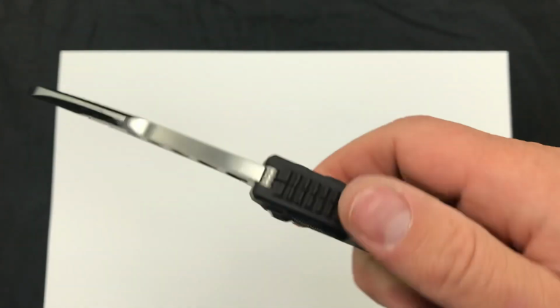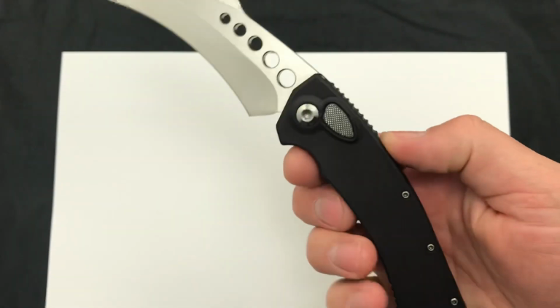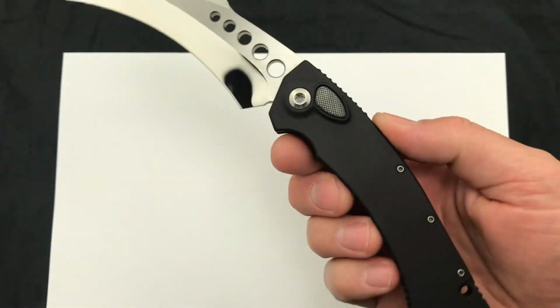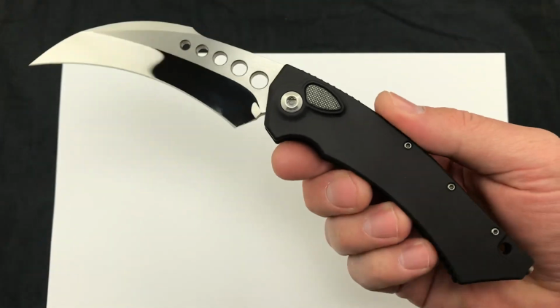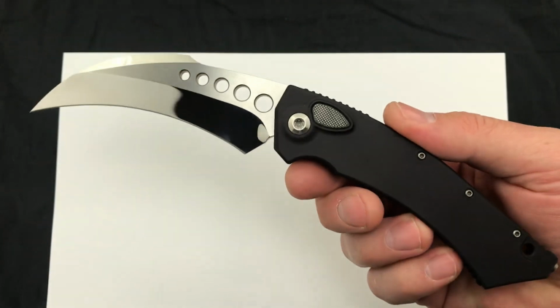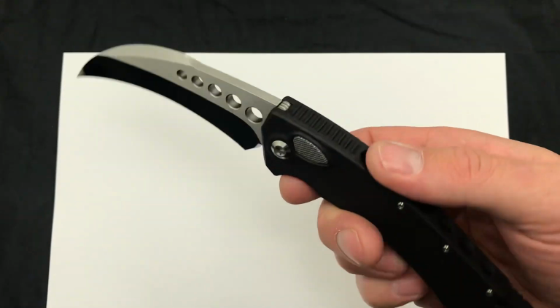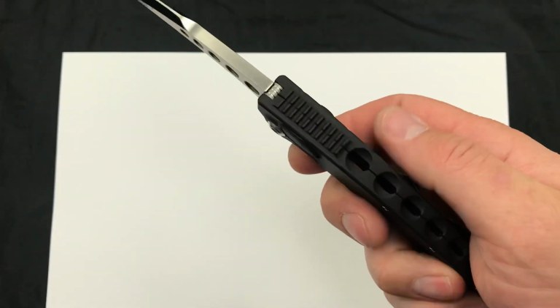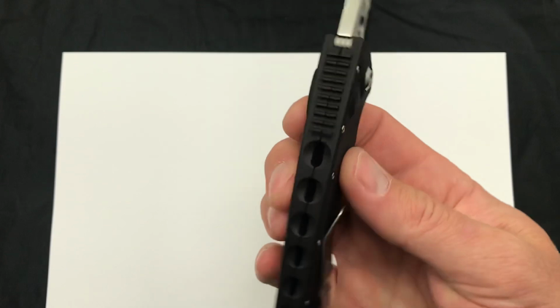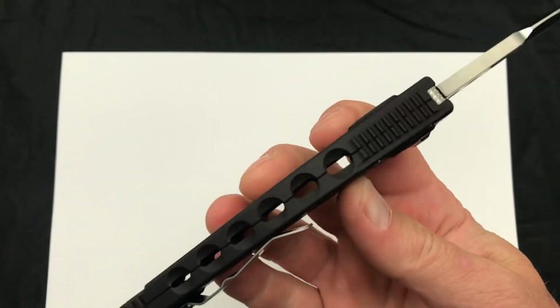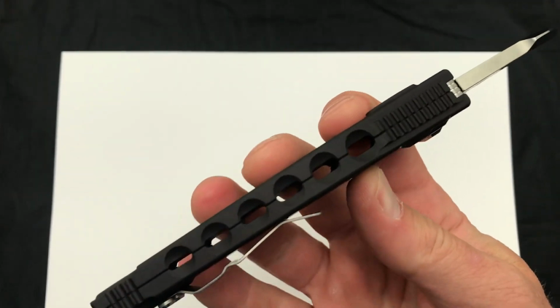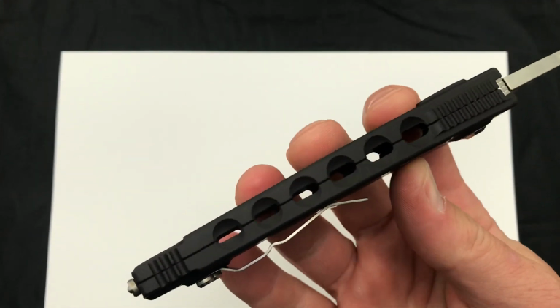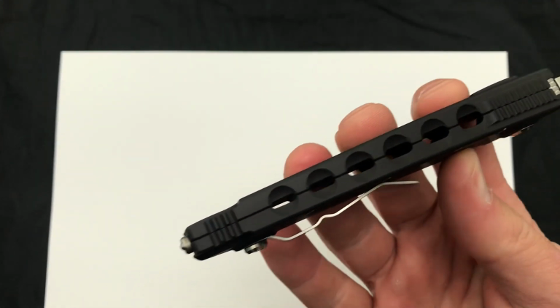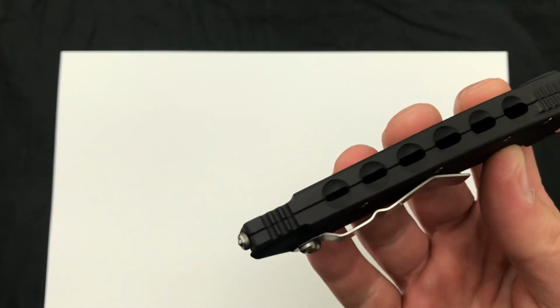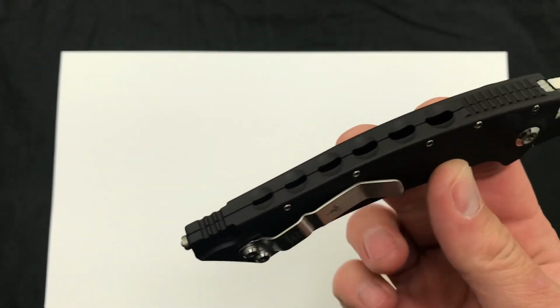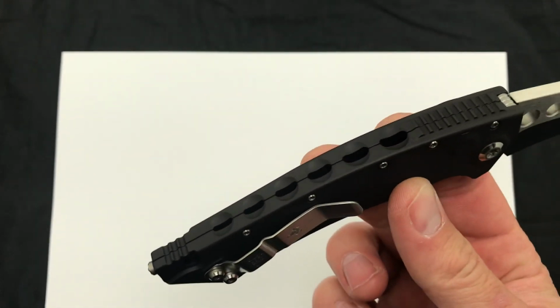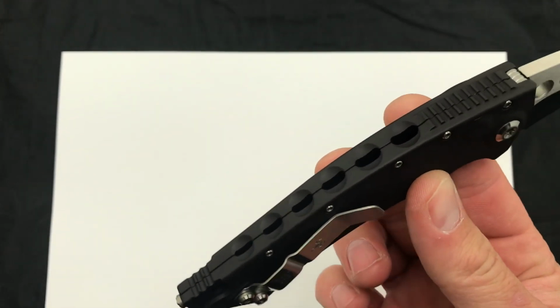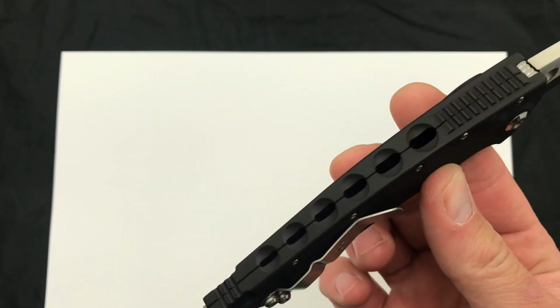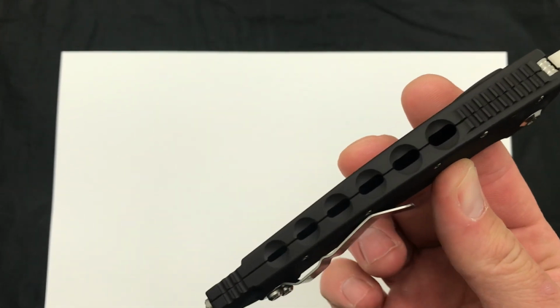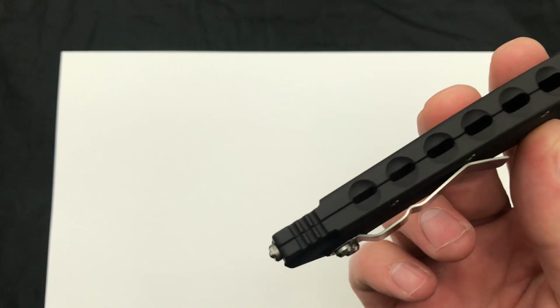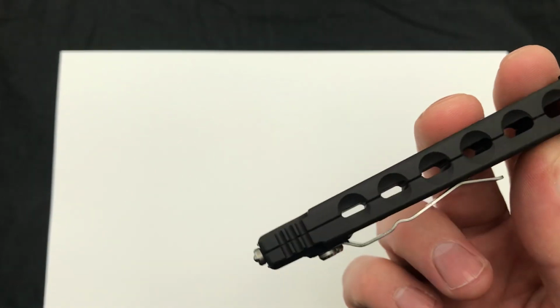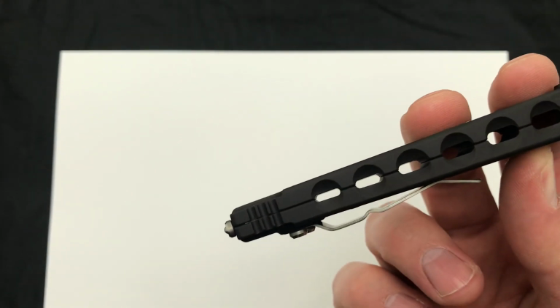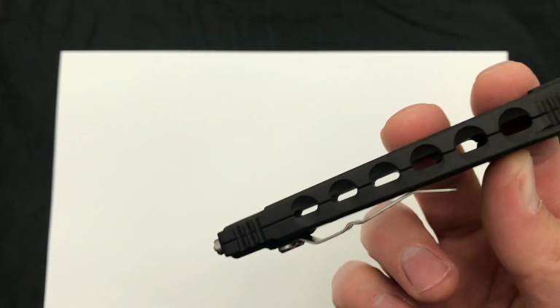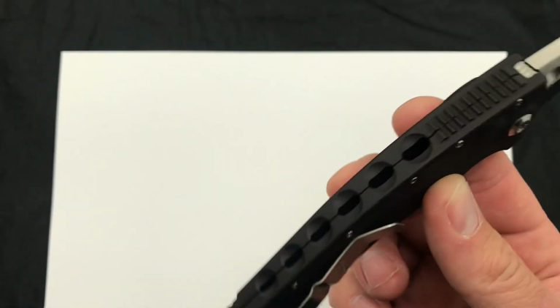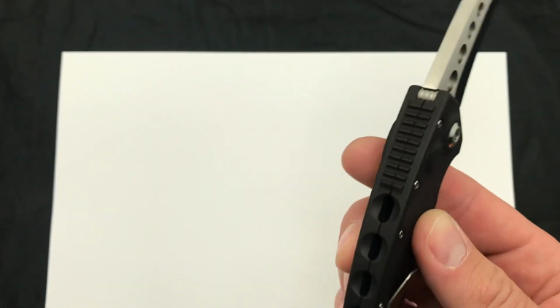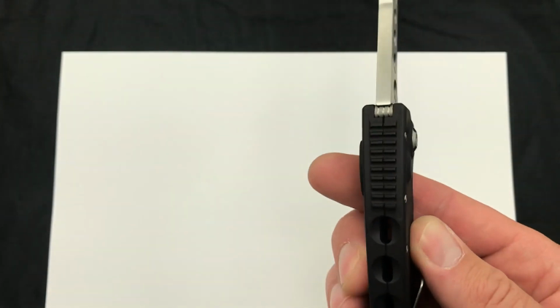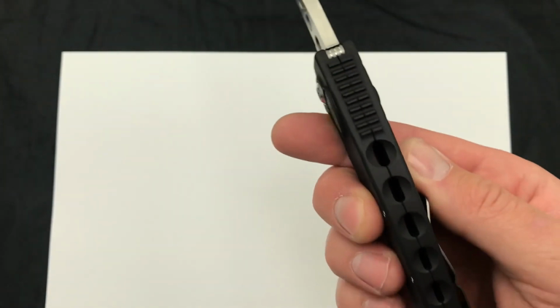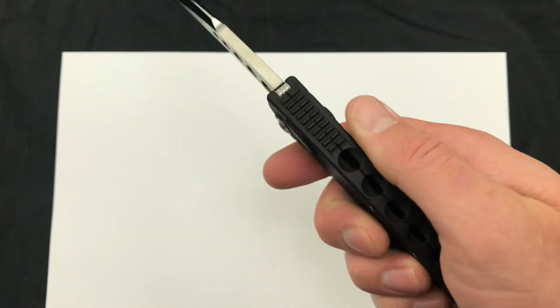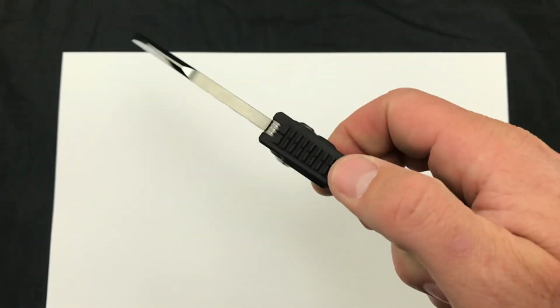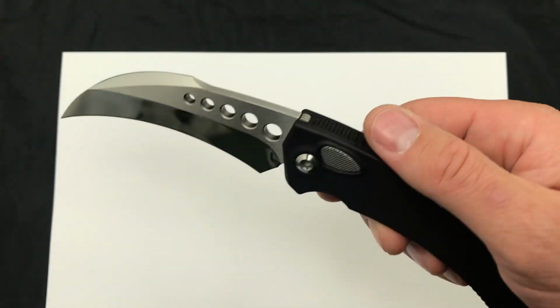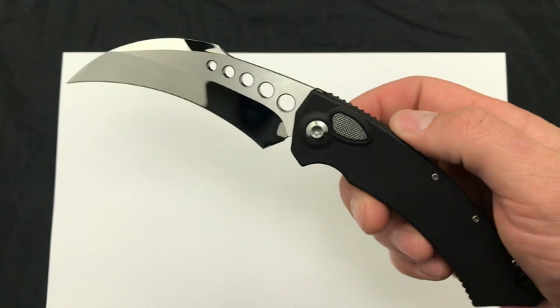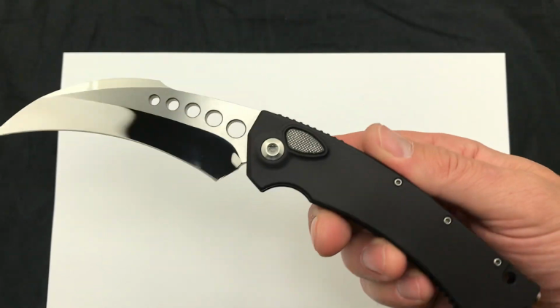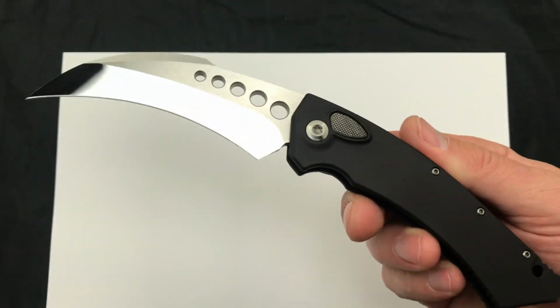Mostly just showing it off today. If you want to check out the knife, you can check the link down below in the description and check out the Hawk Auto Custom from Marfione. Love the detailing on the milling on the handle and the blade — just really well done as usual by Marfione Customs.